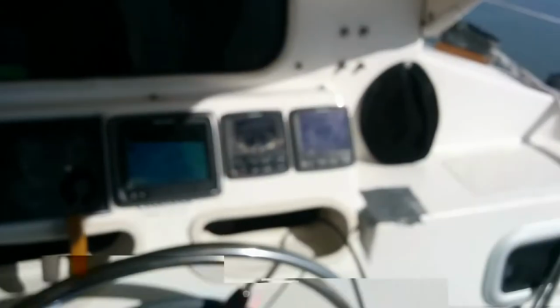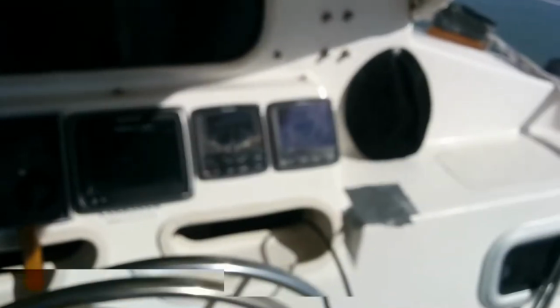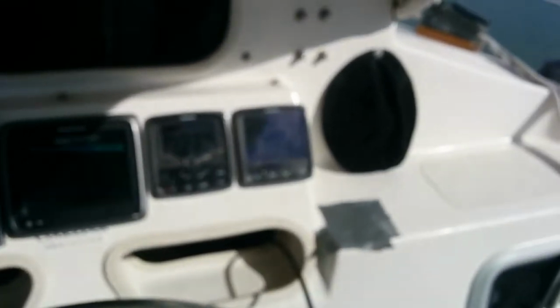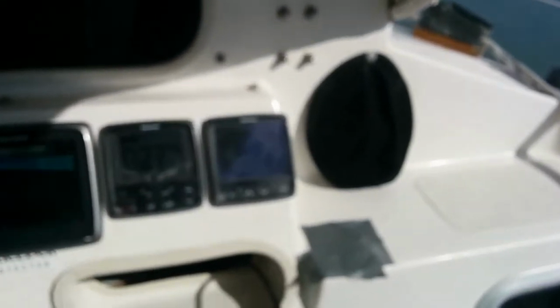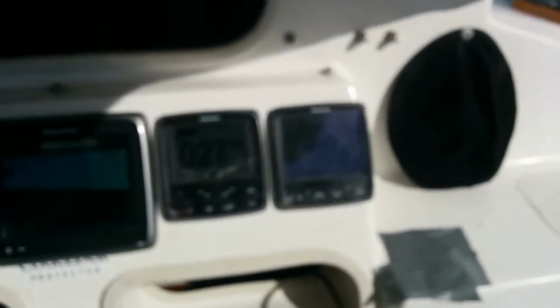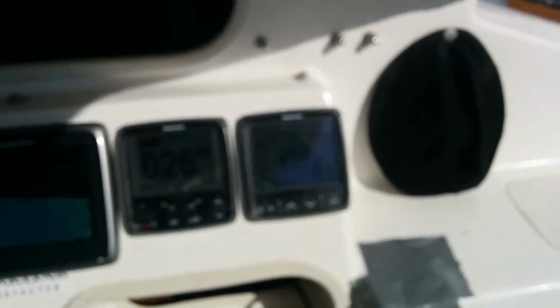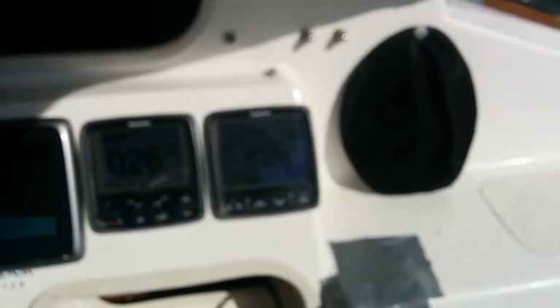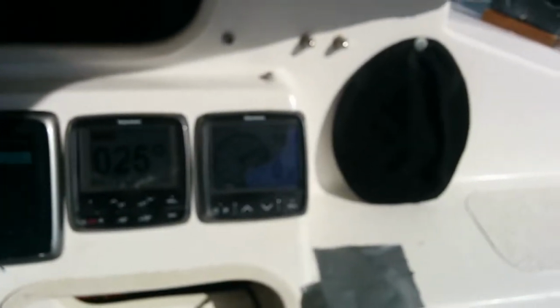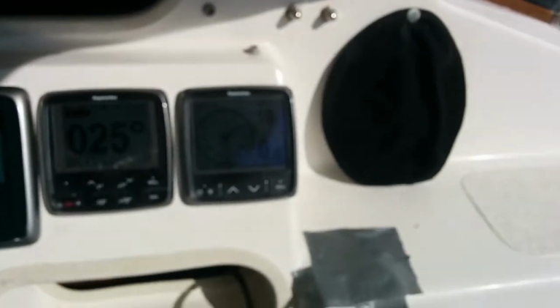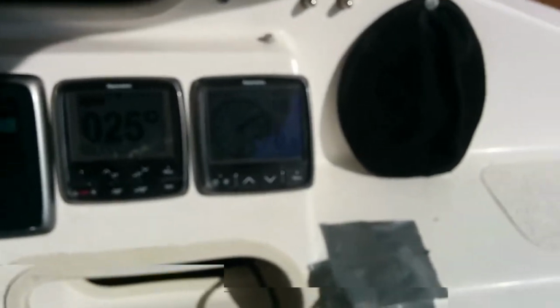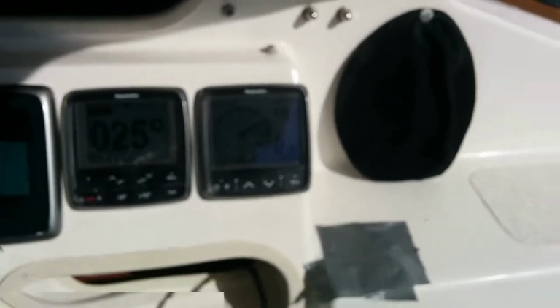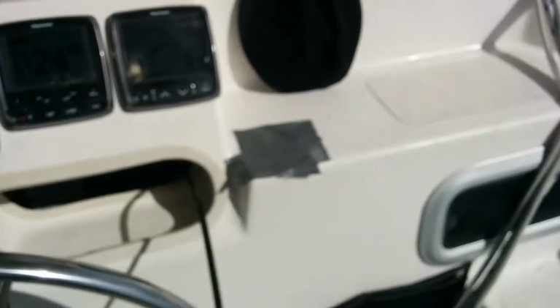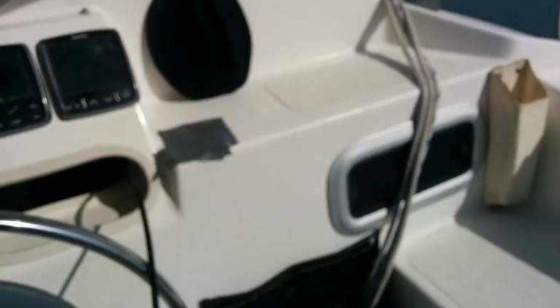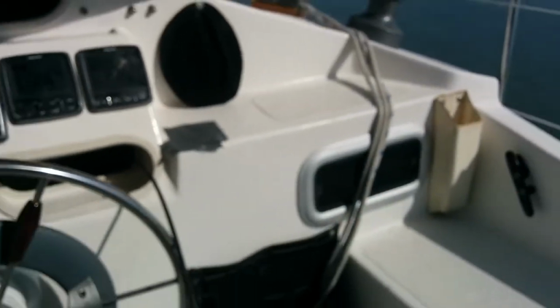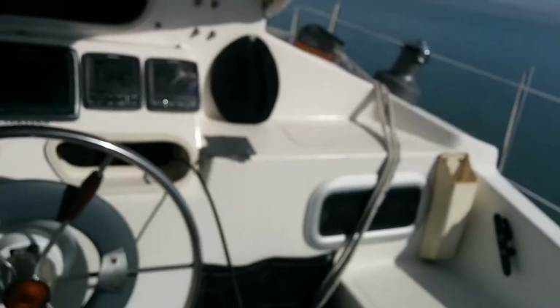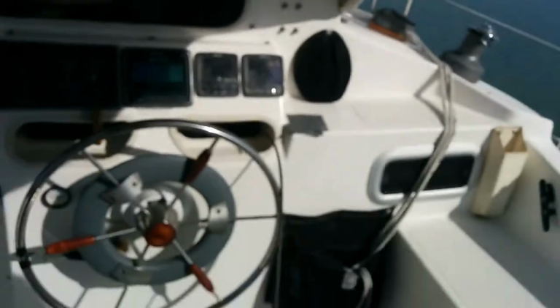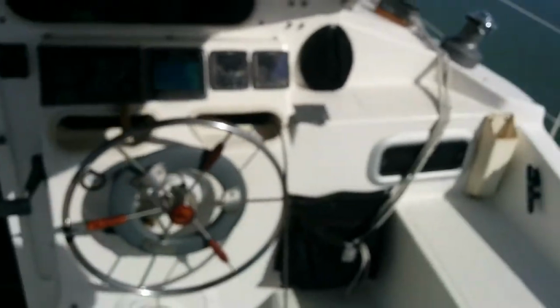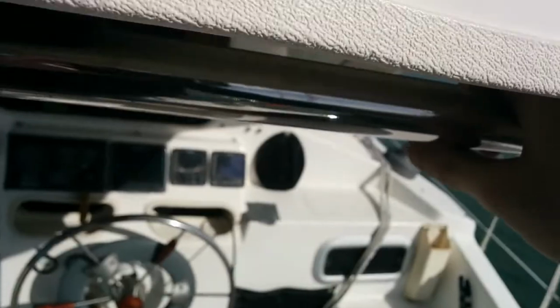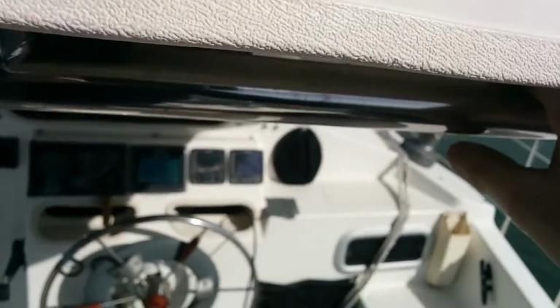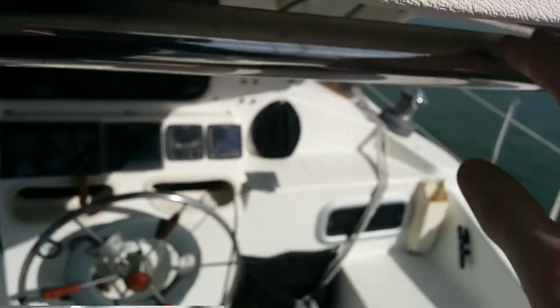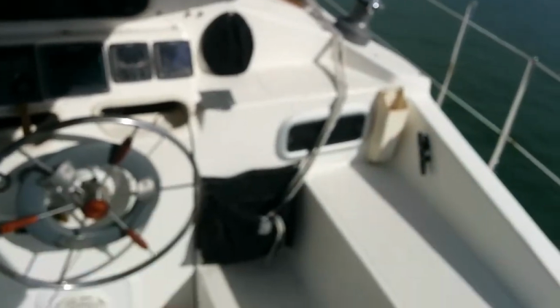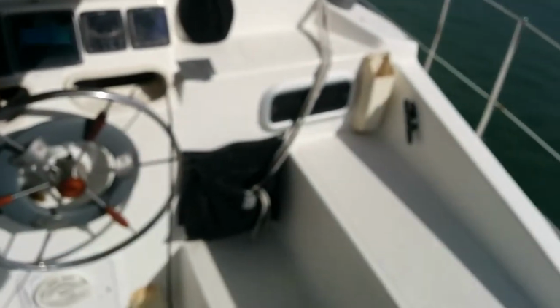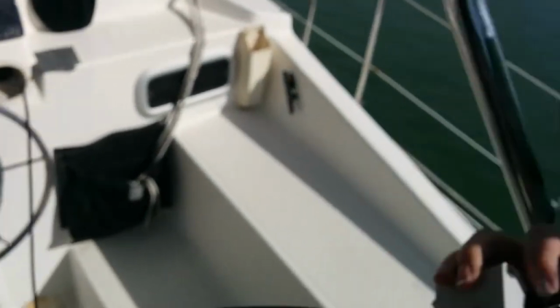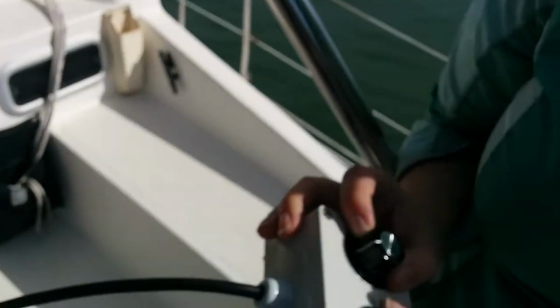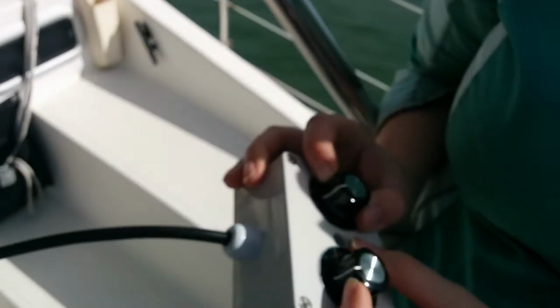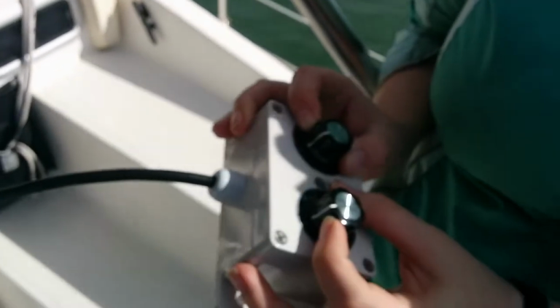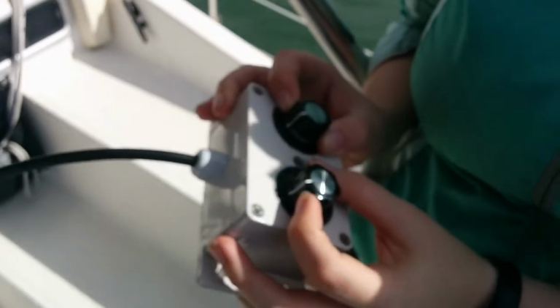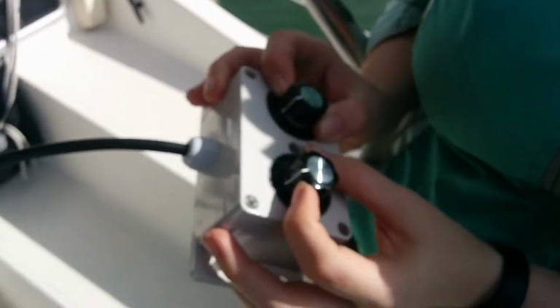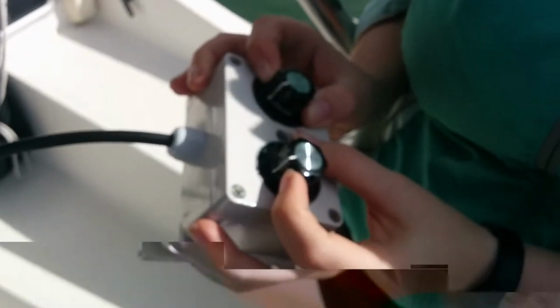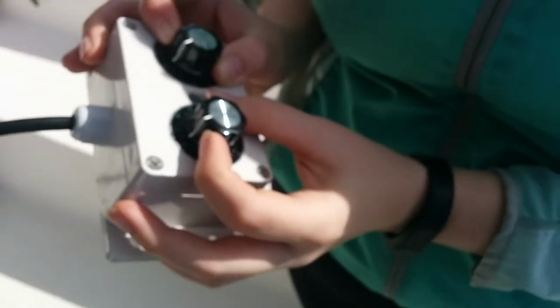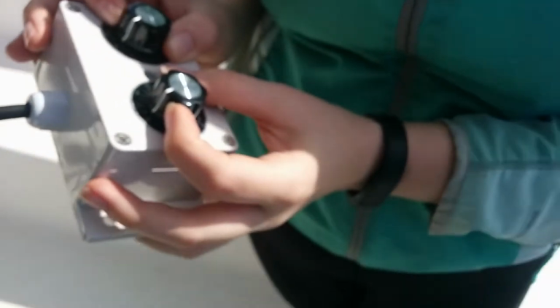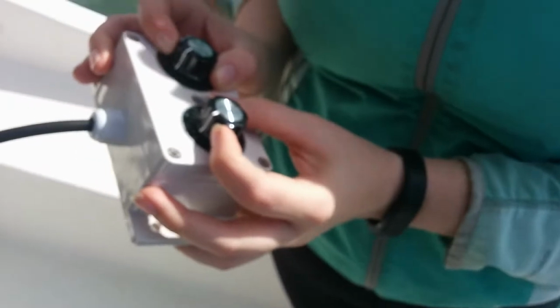Alright, now let's go in the other direction. It's hard to see — we're currently going at 0.6 knots just from drifting. Let's start it up. Nope, you're in reverse.